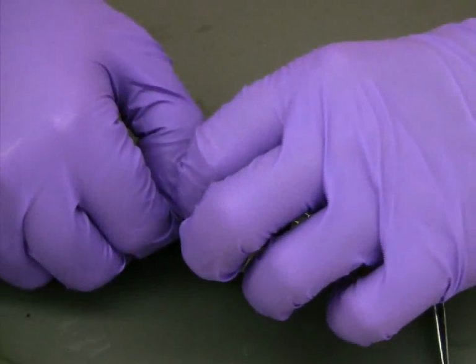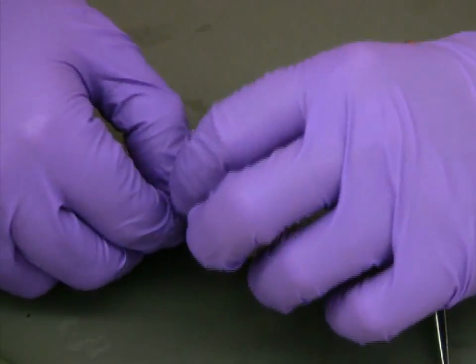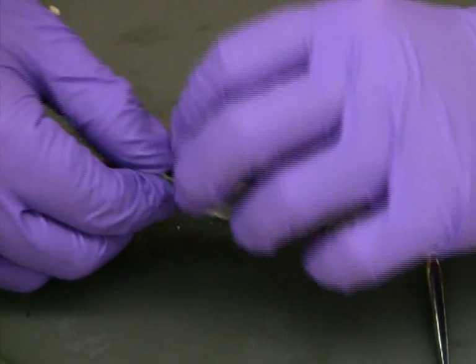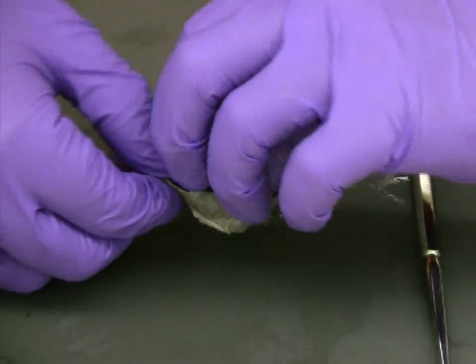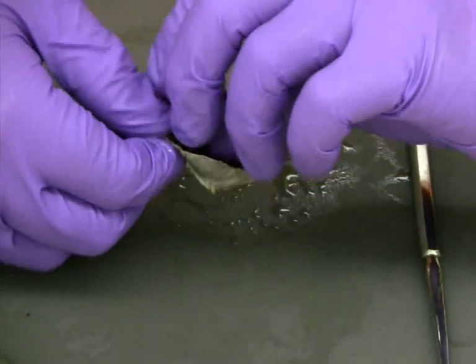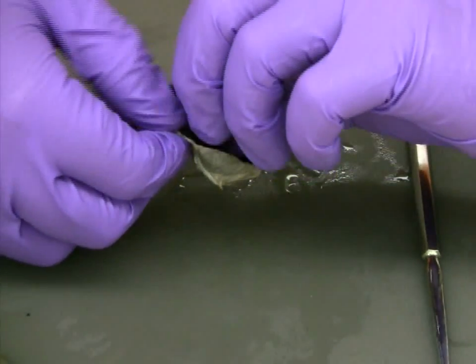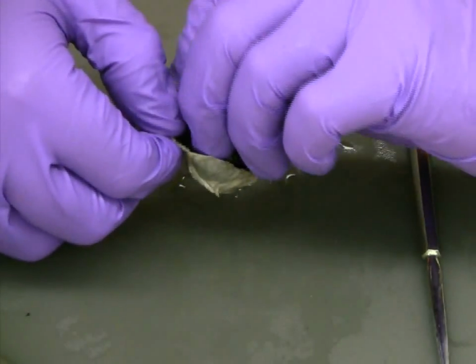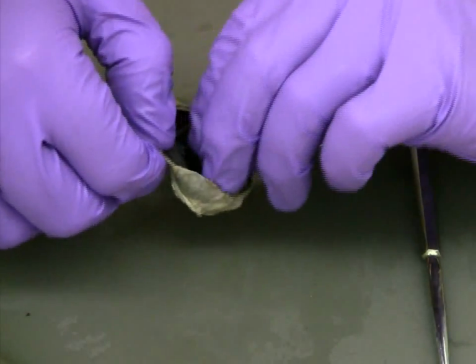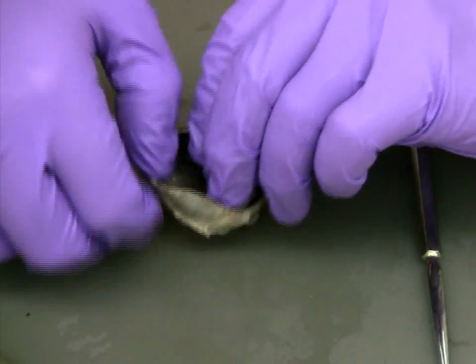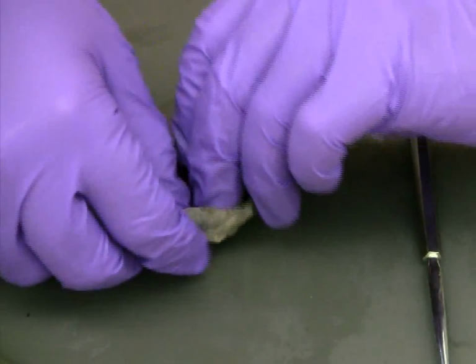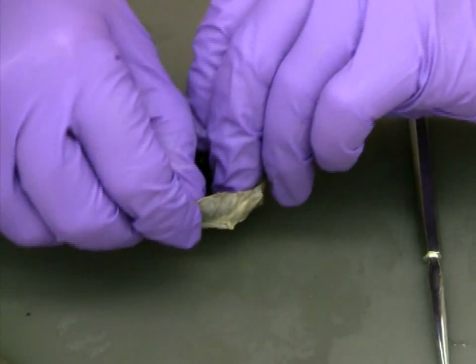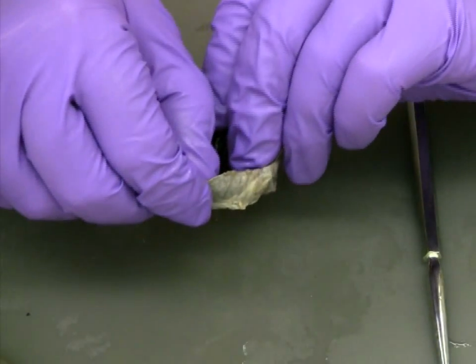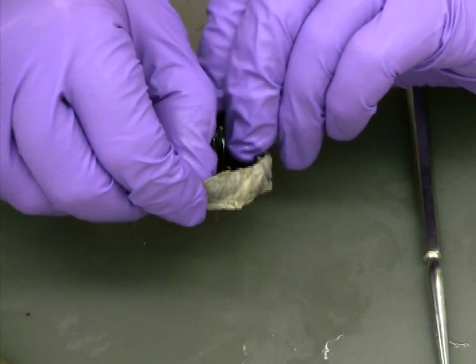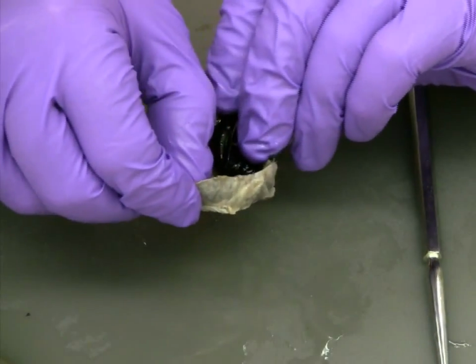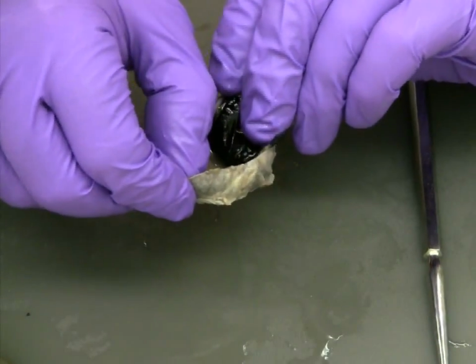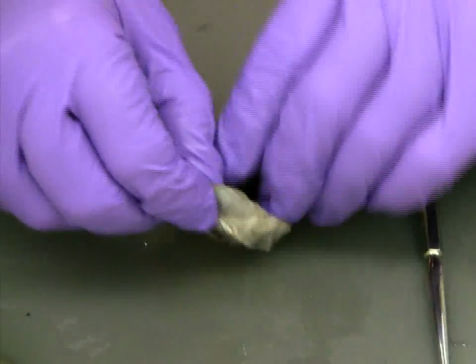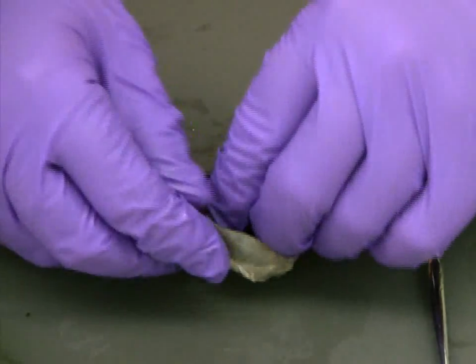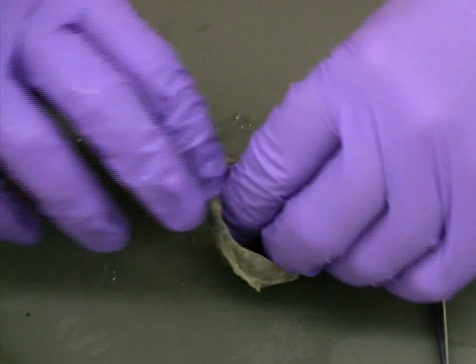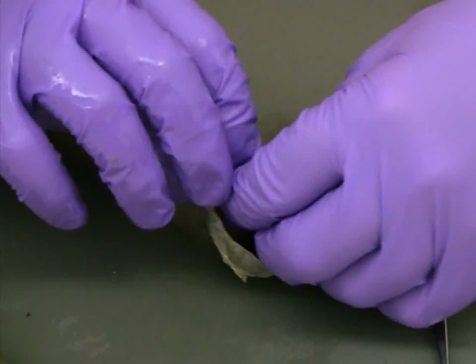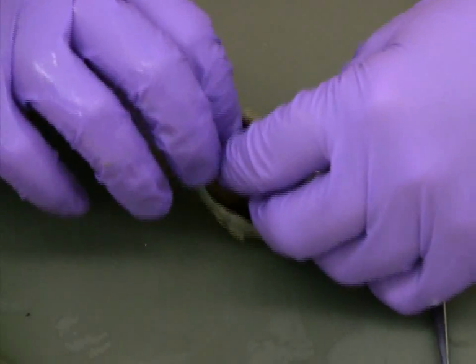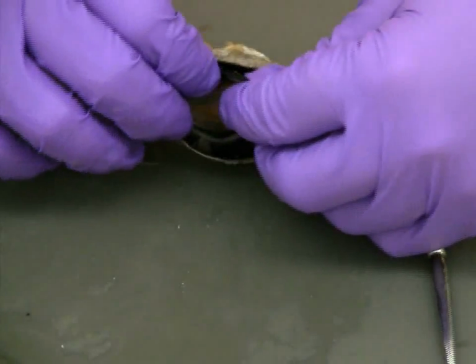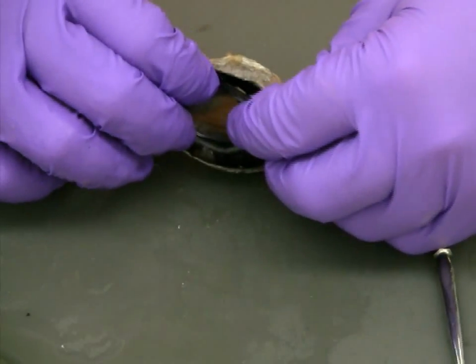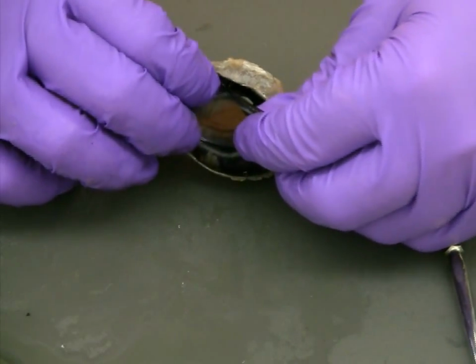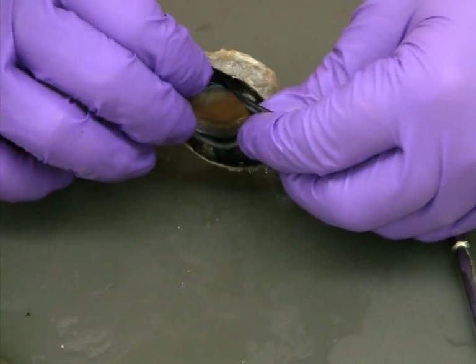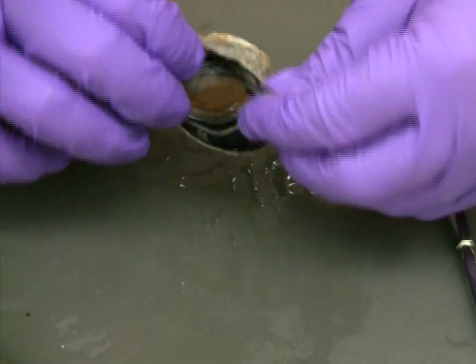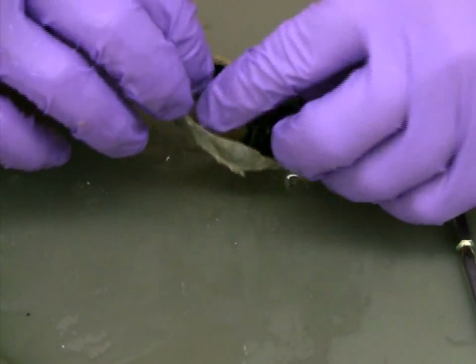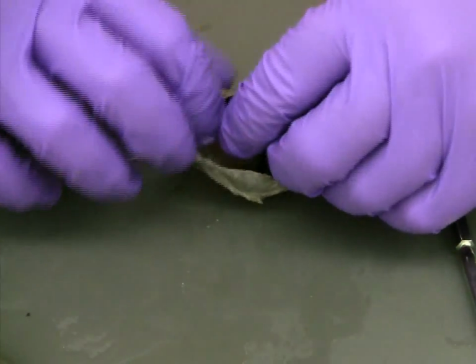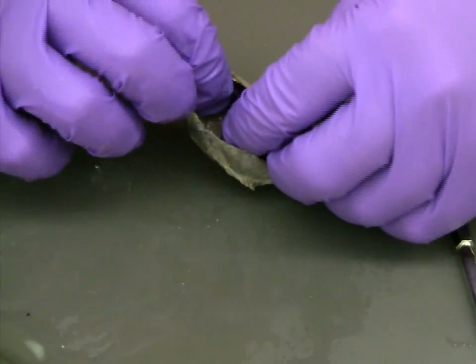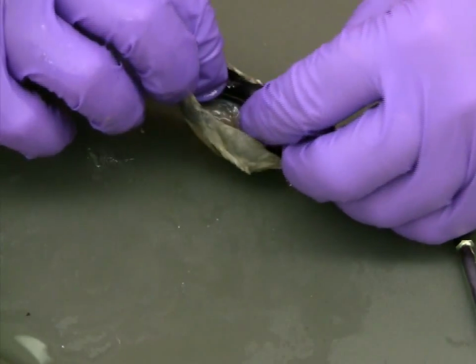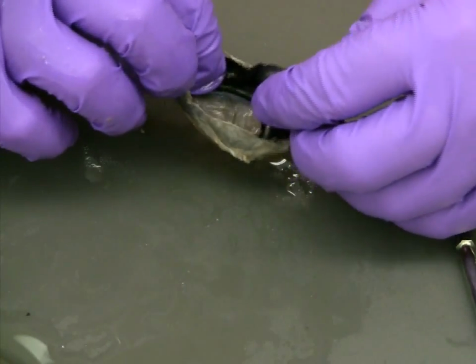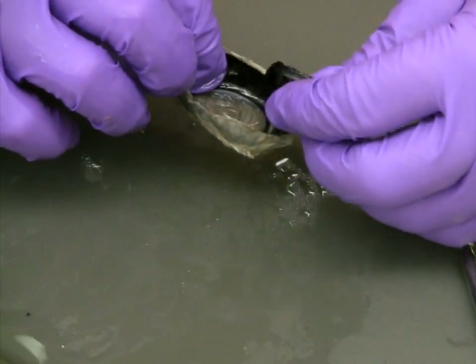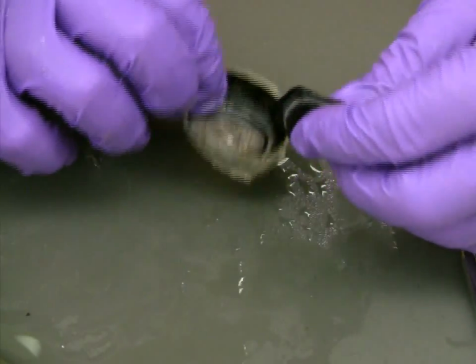Once the lifted portion is large enough, you can use your fingers to slowly remove the rest of the iris. If done carefully, the iris can be removed completely intact.